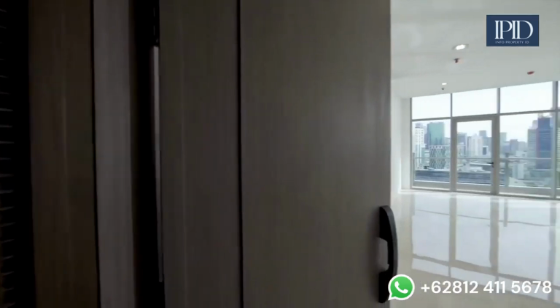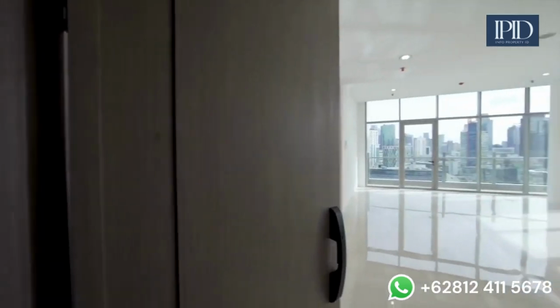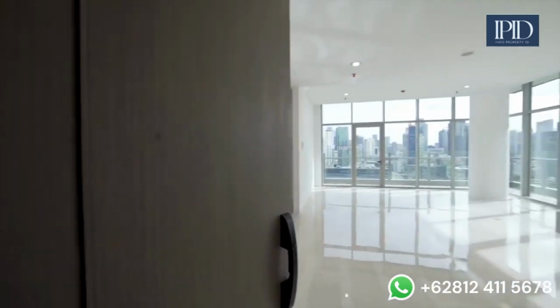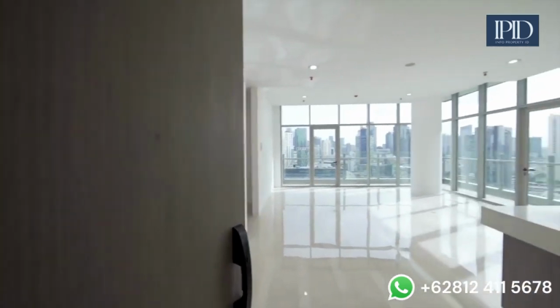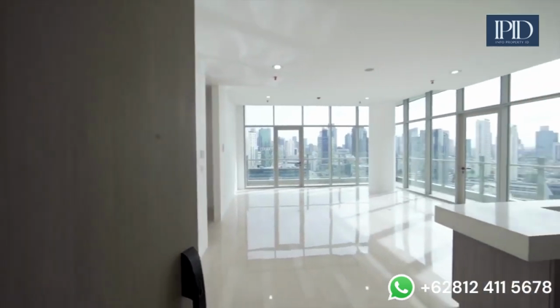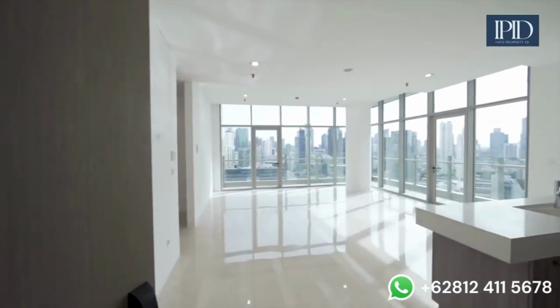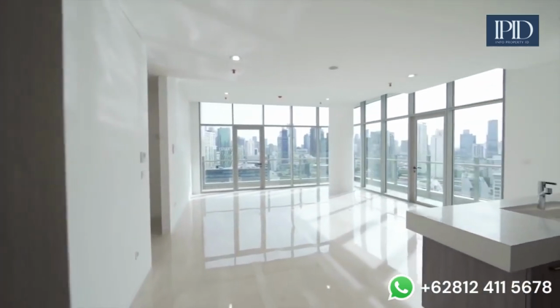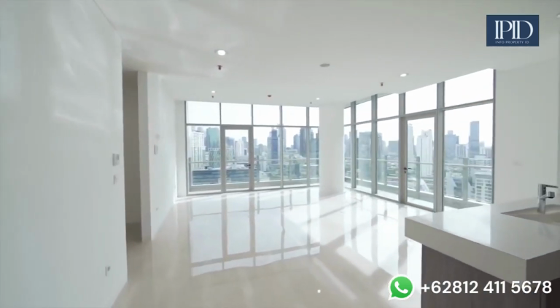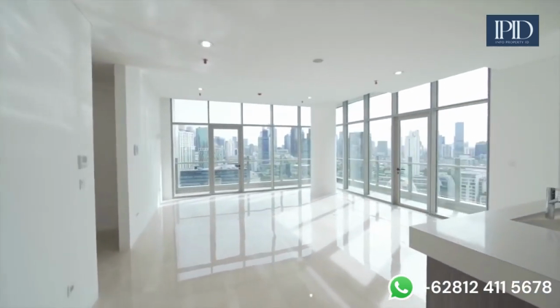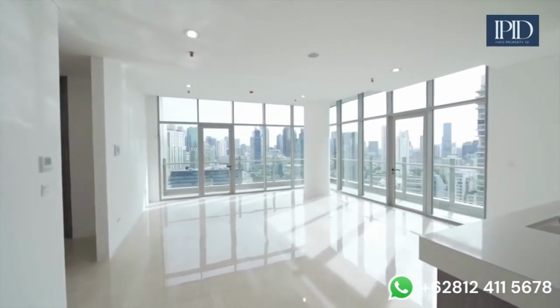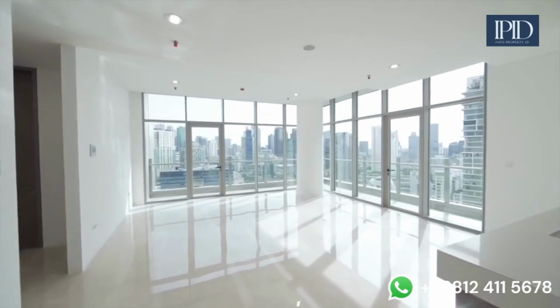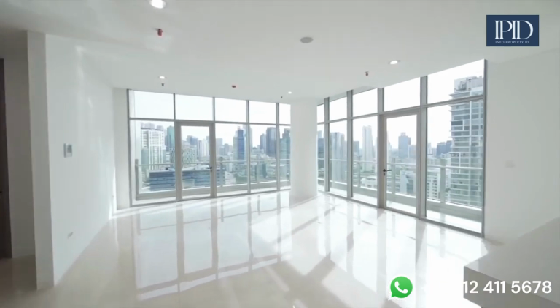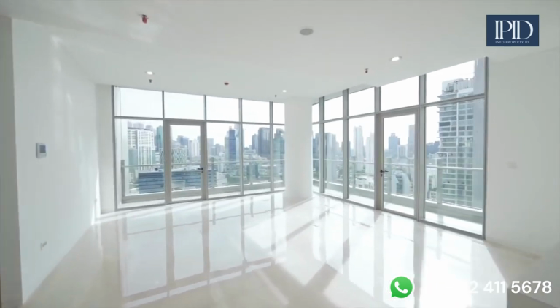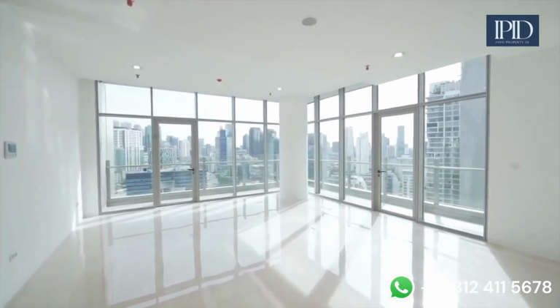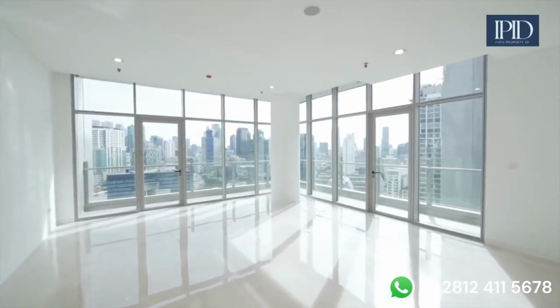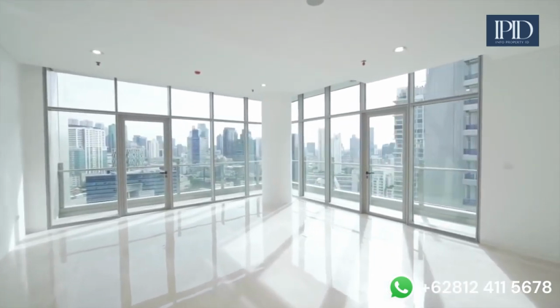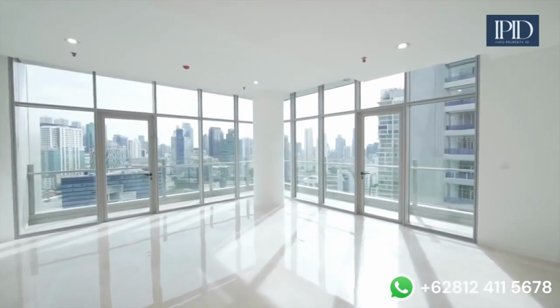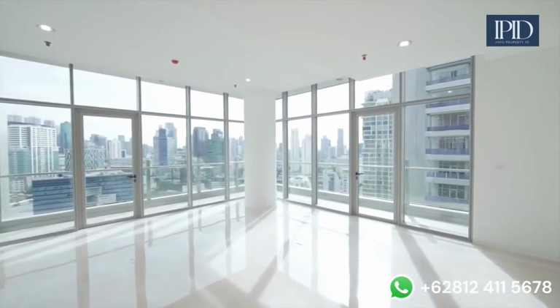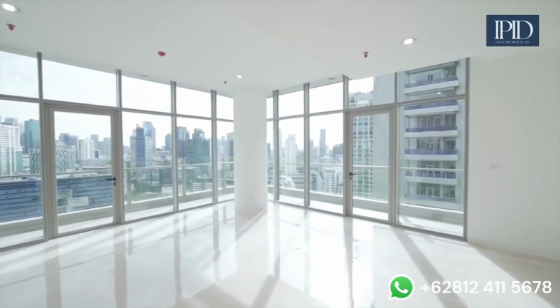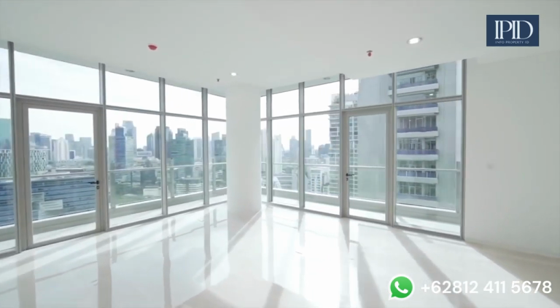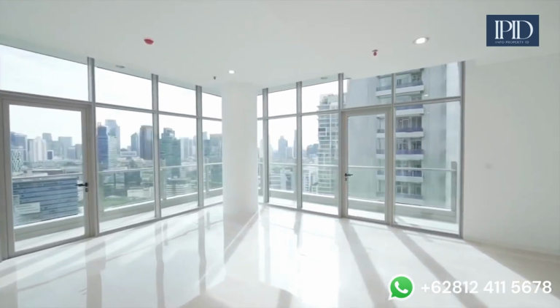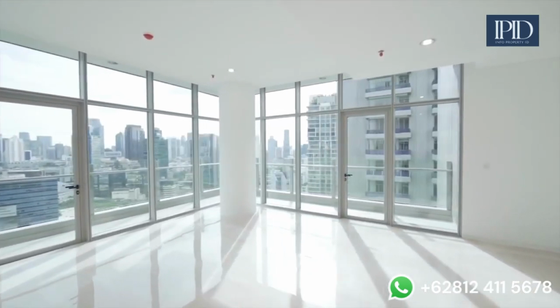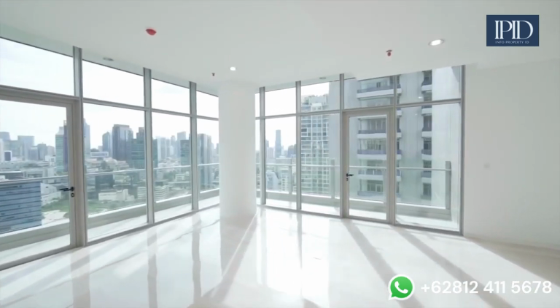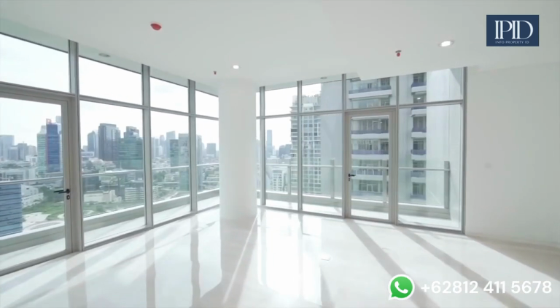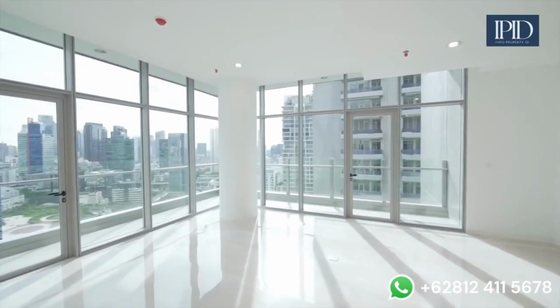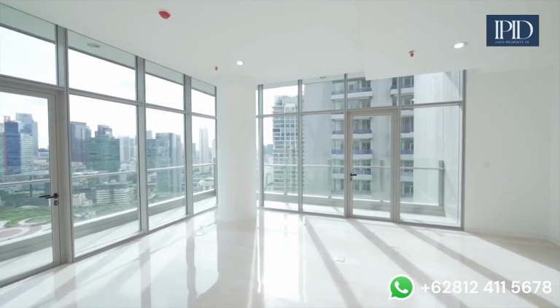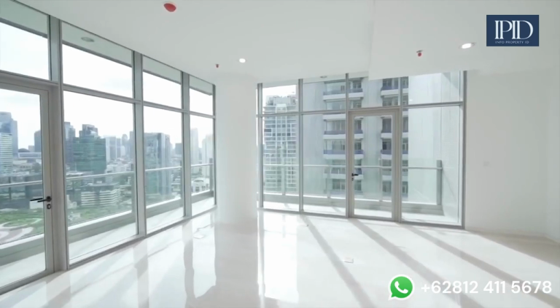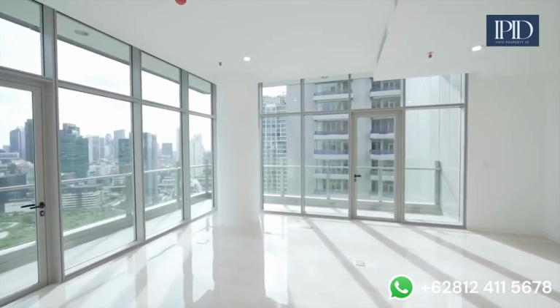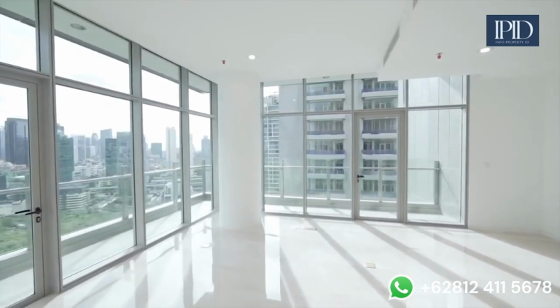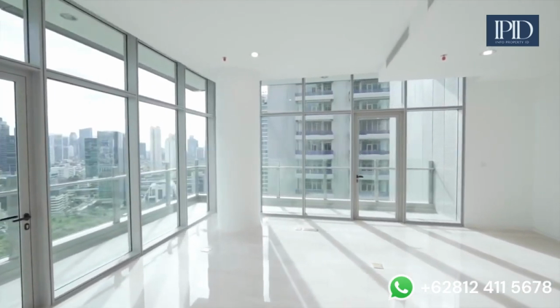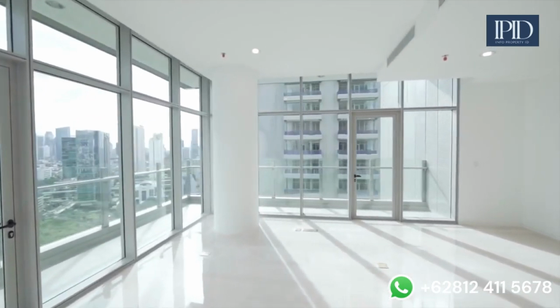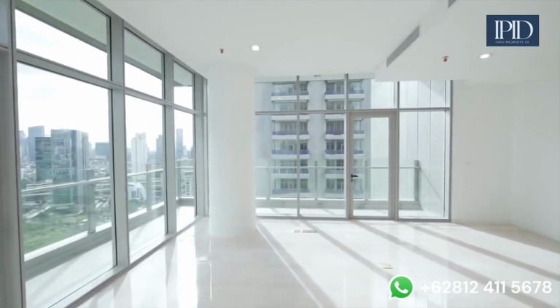Wow, the view is incredible! Check out how spacious the living room is also, and that will be a favorite hangout spot for sure when we have our friends over.